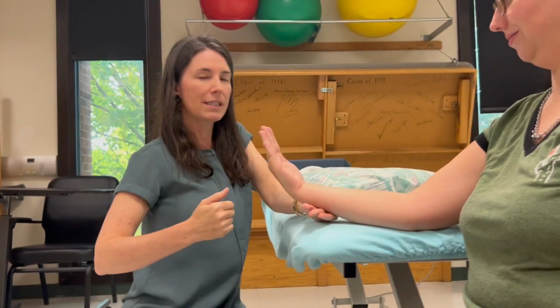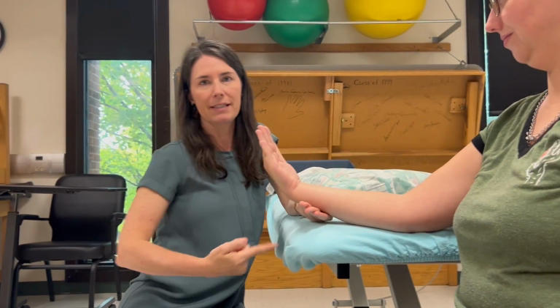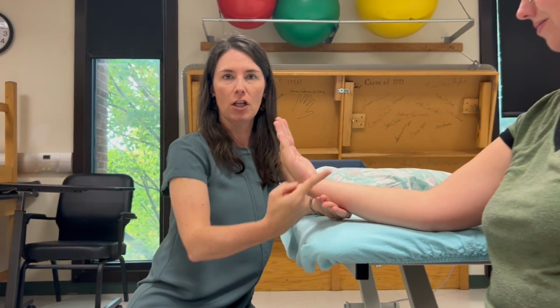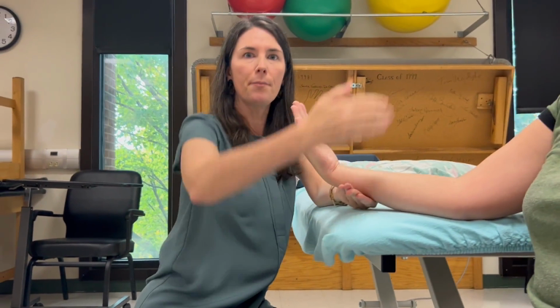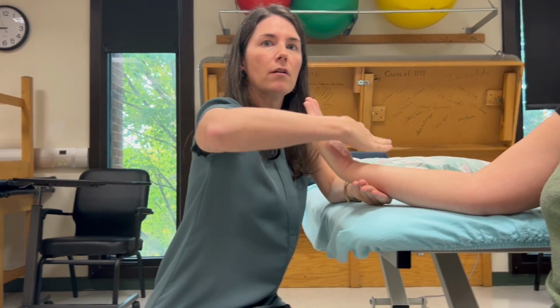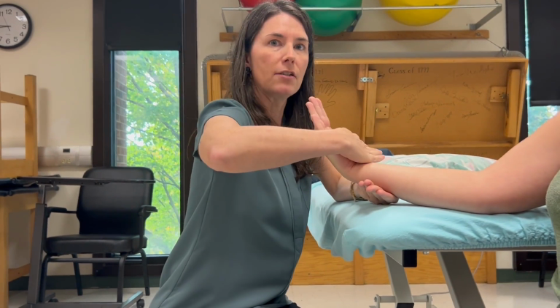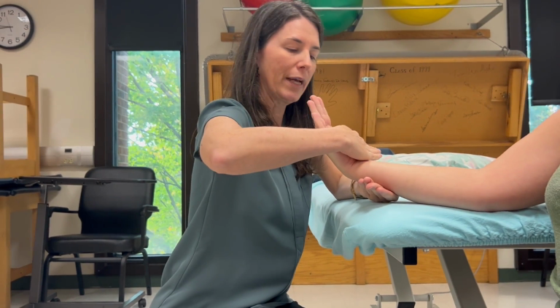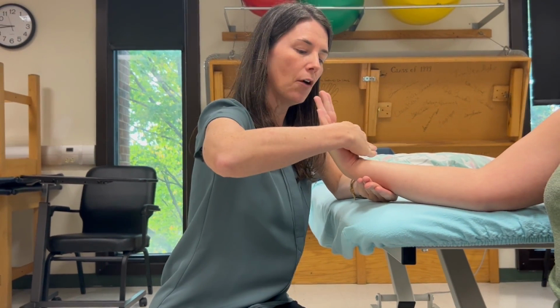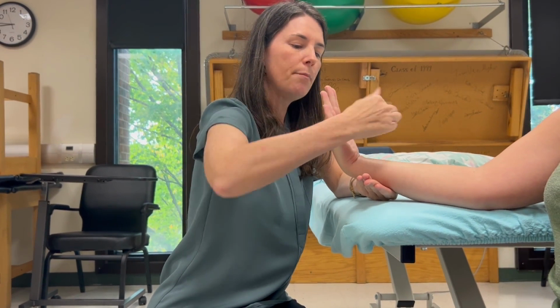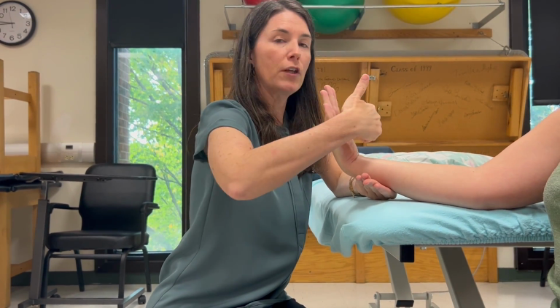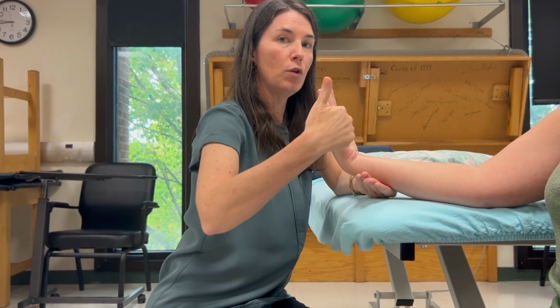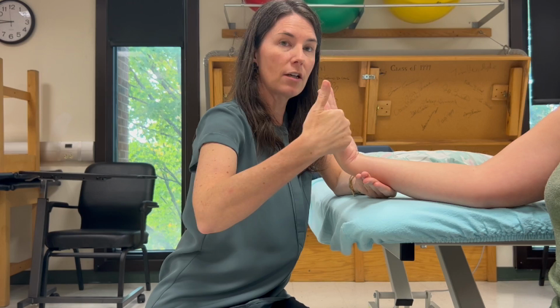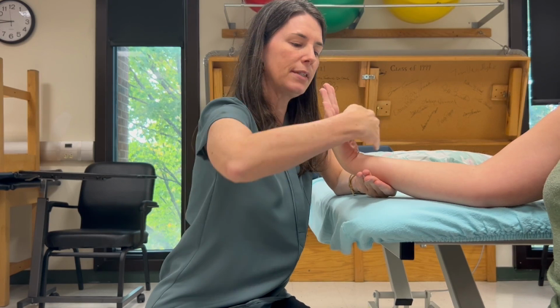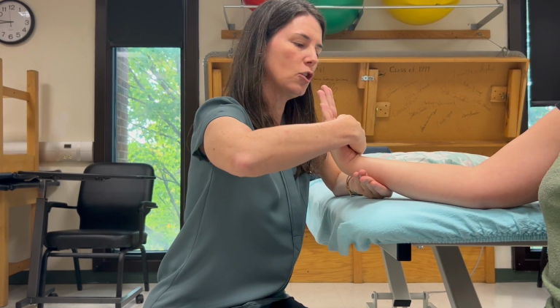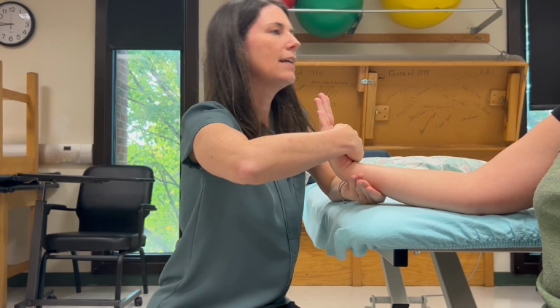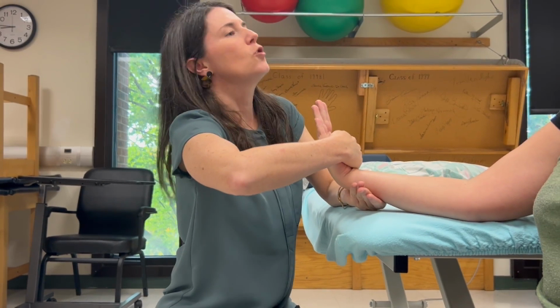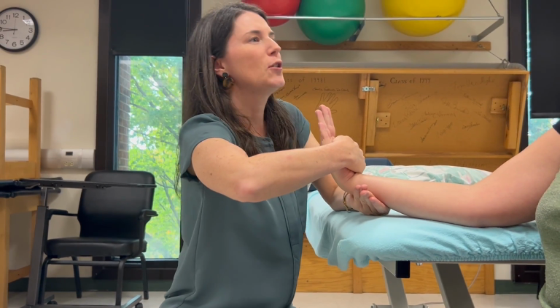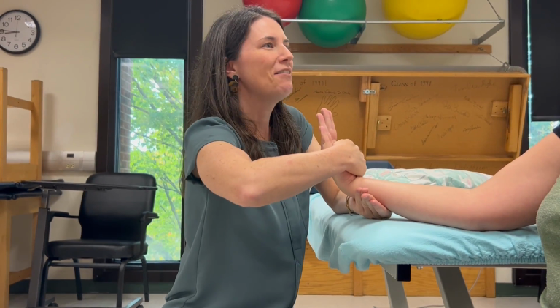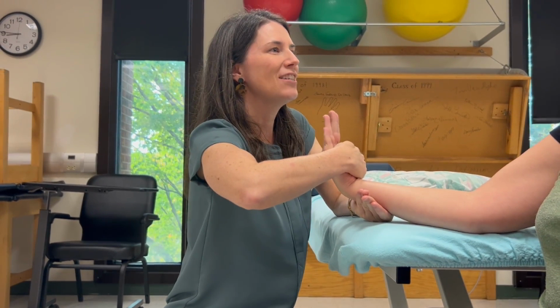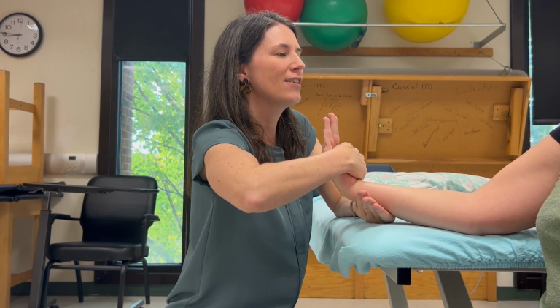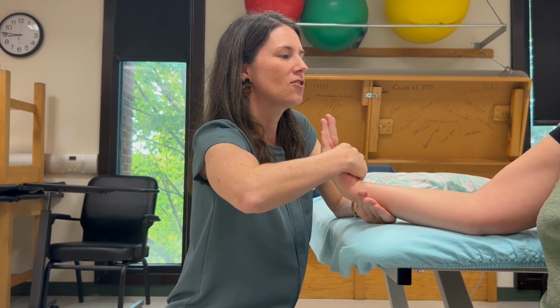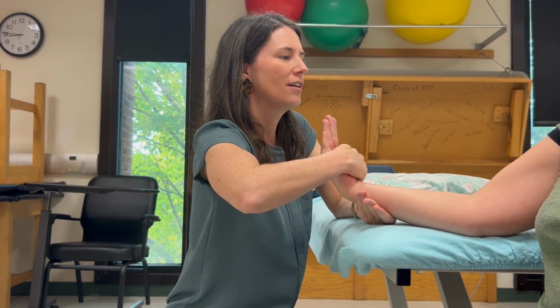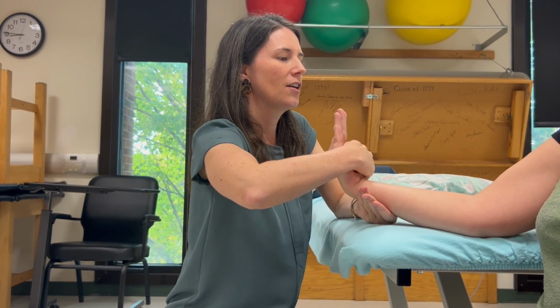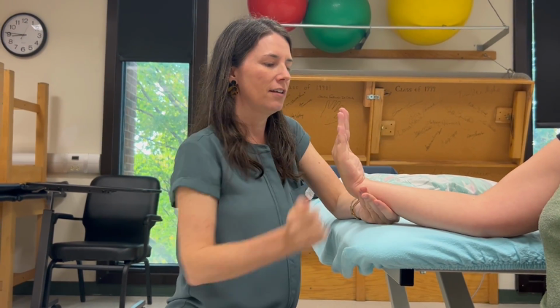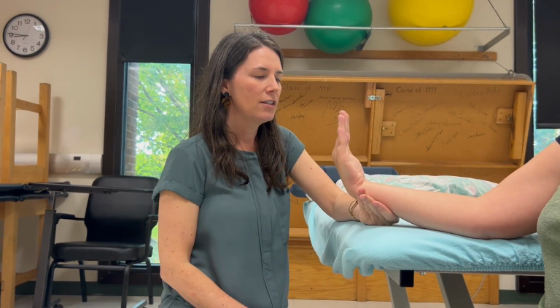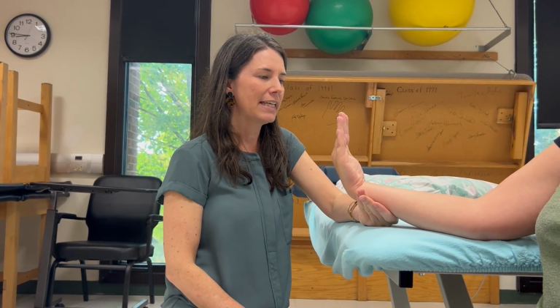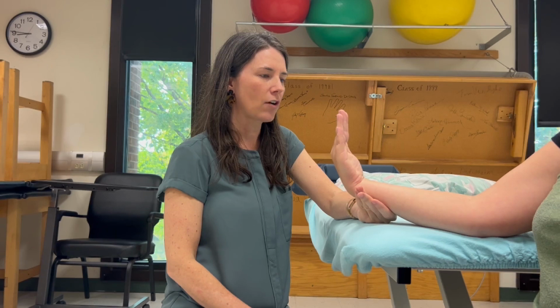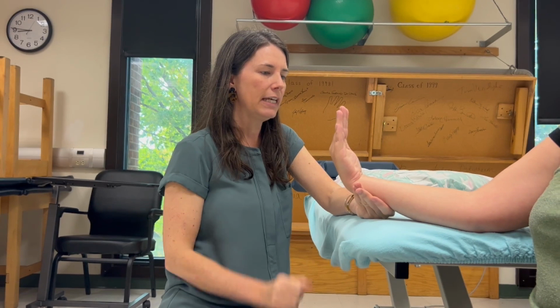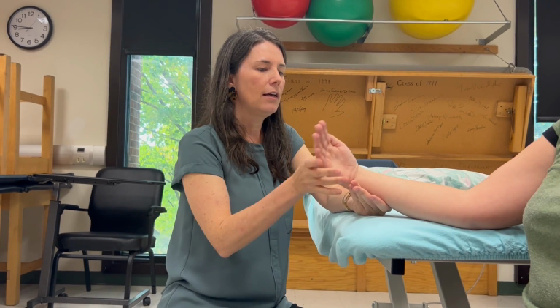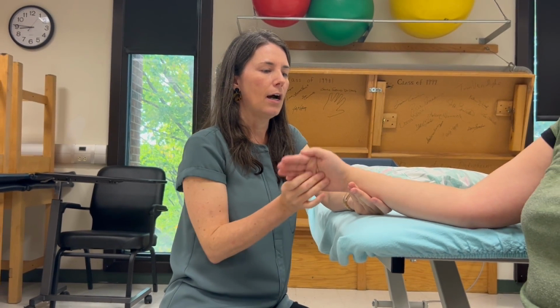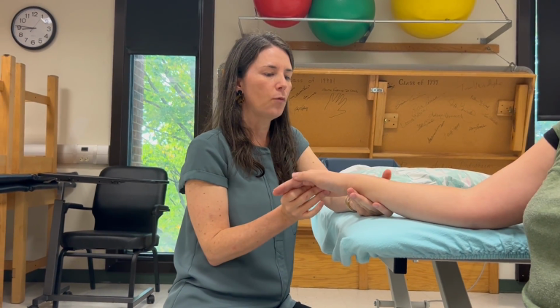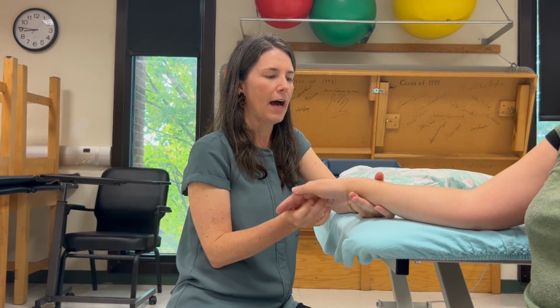Stabilization is going up, resistance is going down. Make sure that you do not cross the MCP joints. Stay strong — good. So that's the against-gravity position for grades 3, 4, and 5.